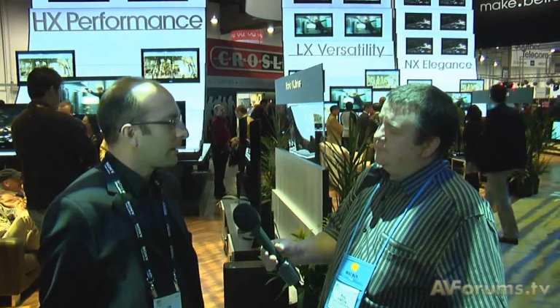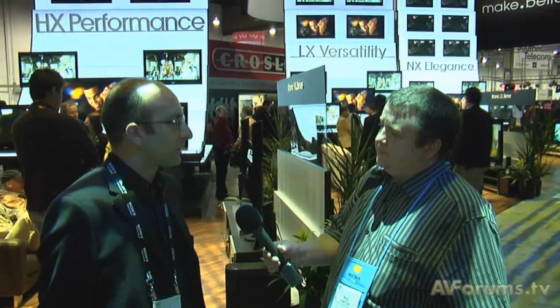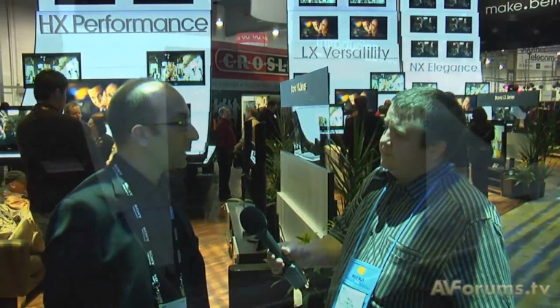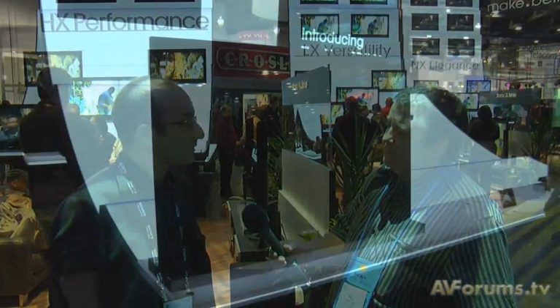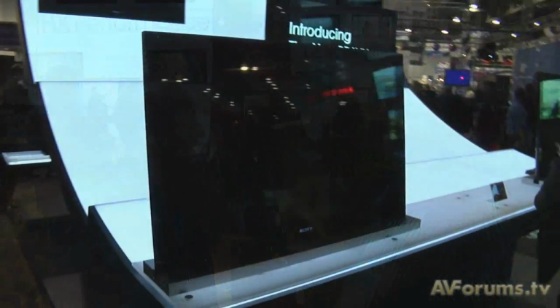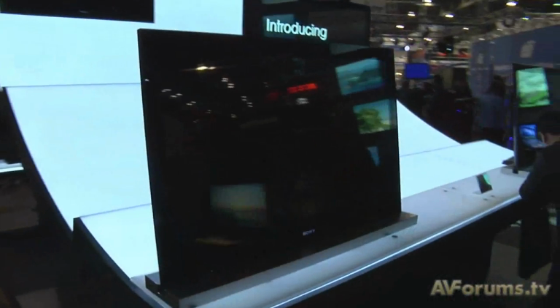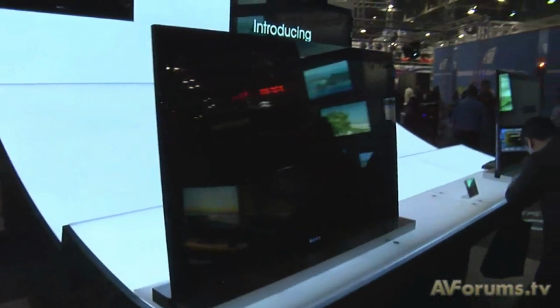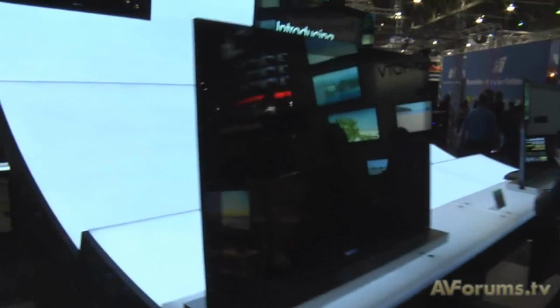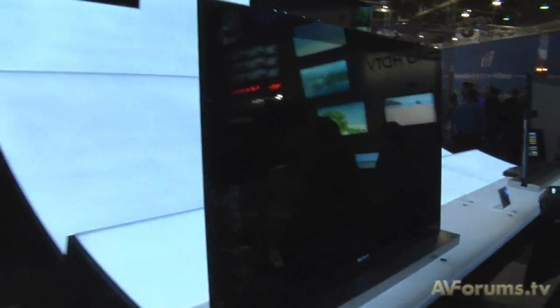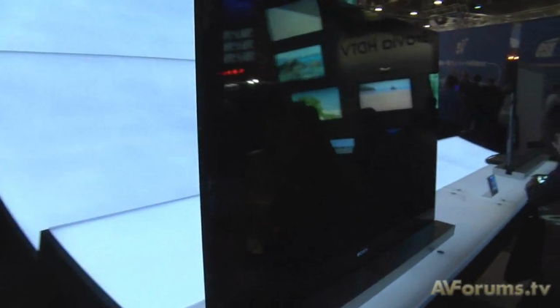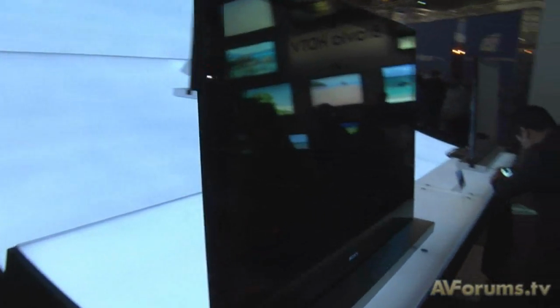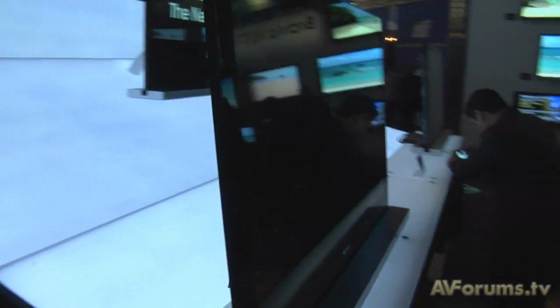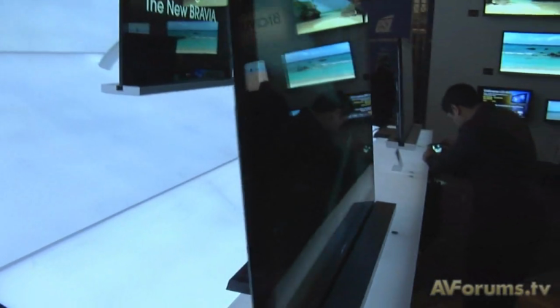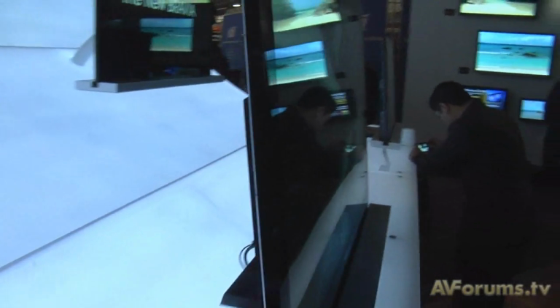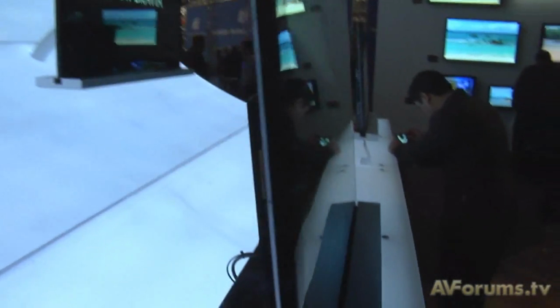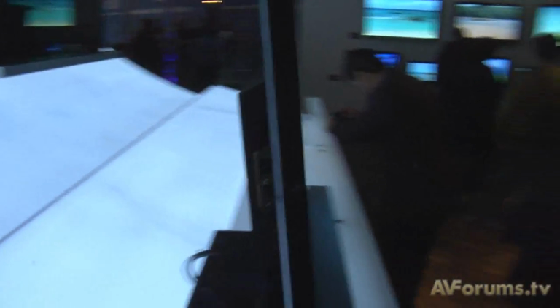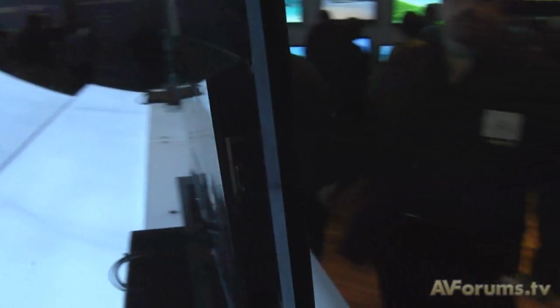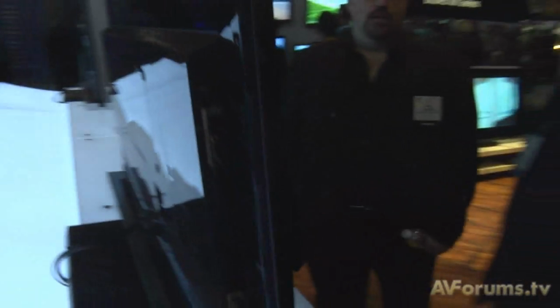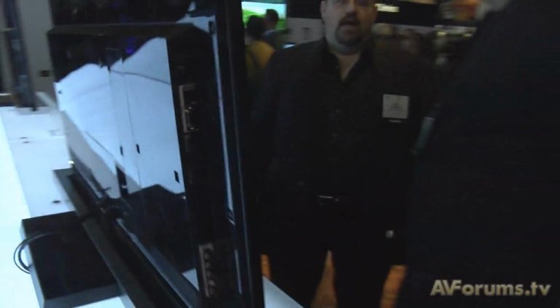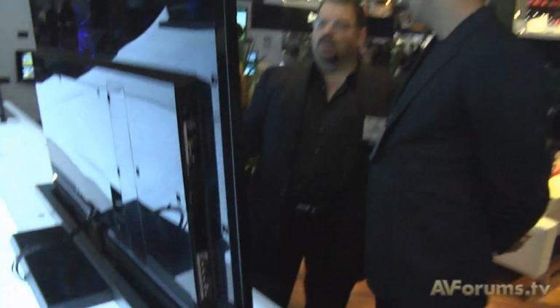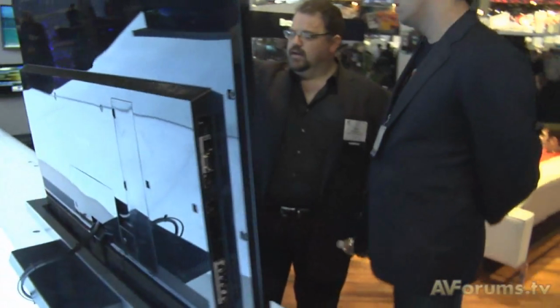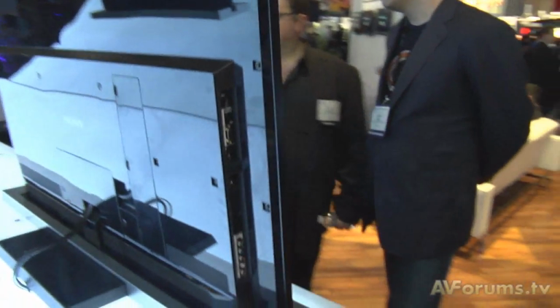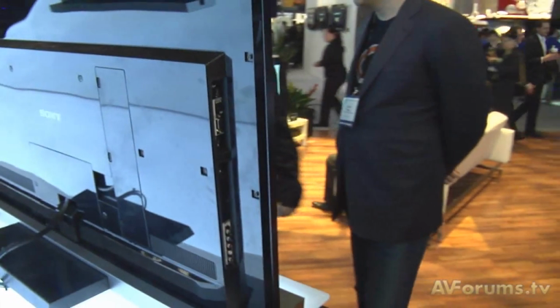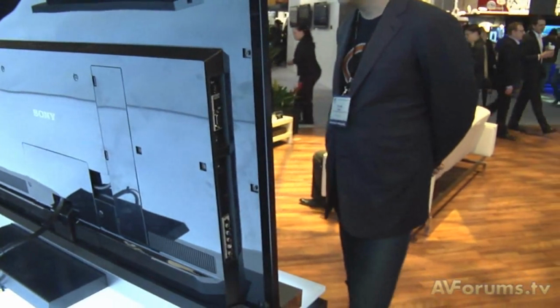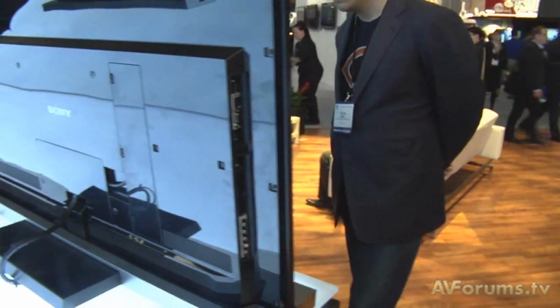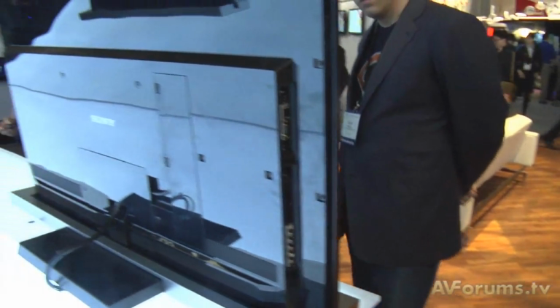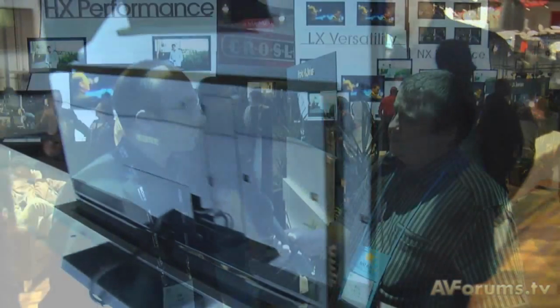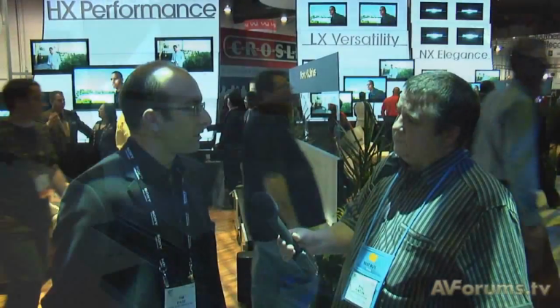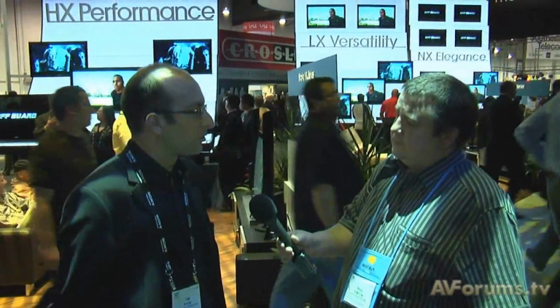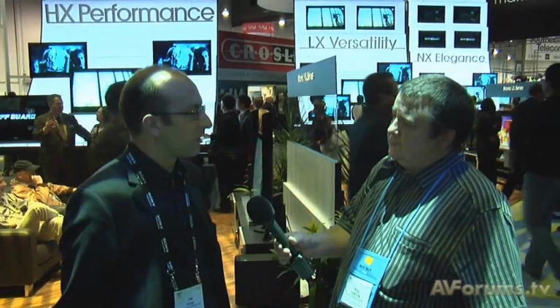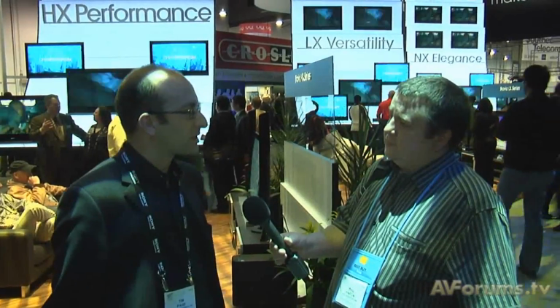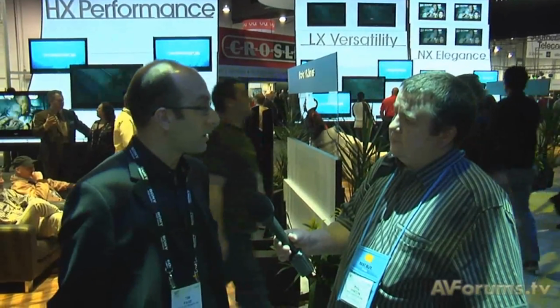And then you've got the NX series, which is also Wi-Fi ready, 3D ready, 200 hertz and edge LED. So lots of different models, and we've also got a model with a Blu-ray drive built in as well.